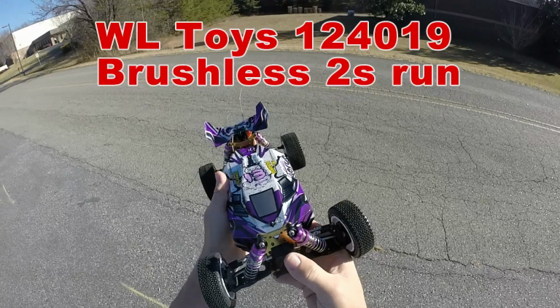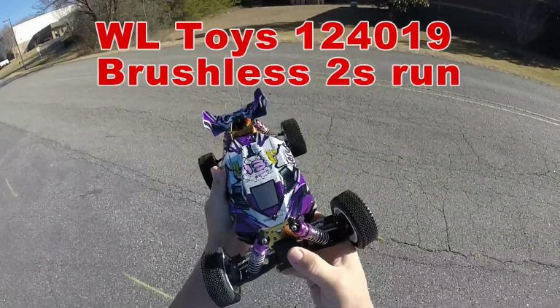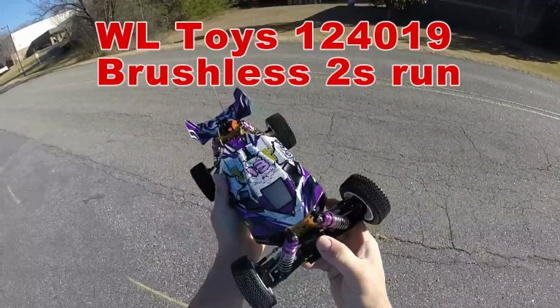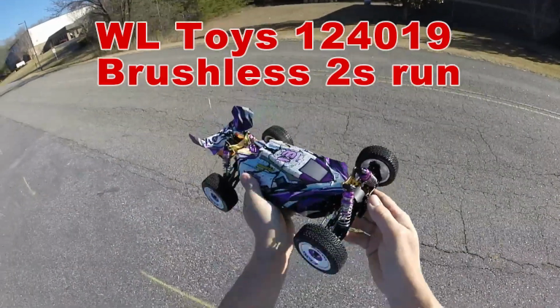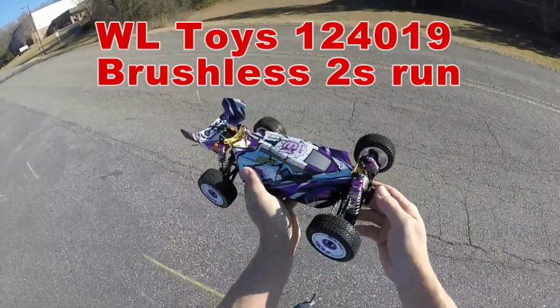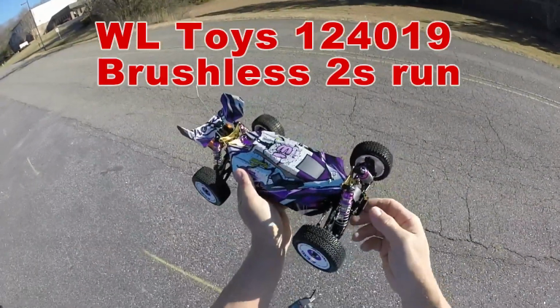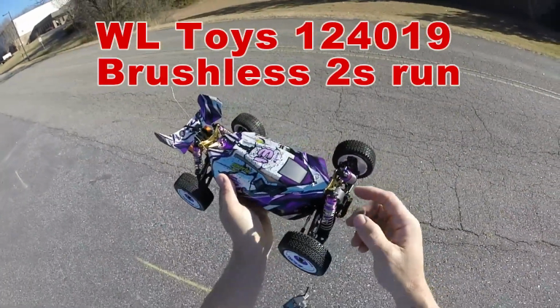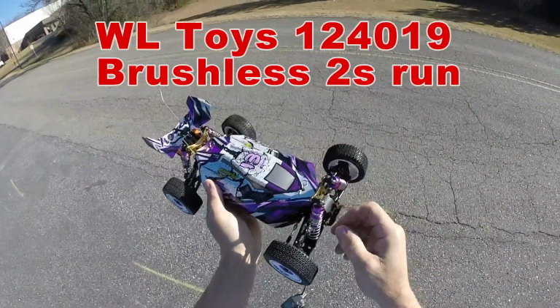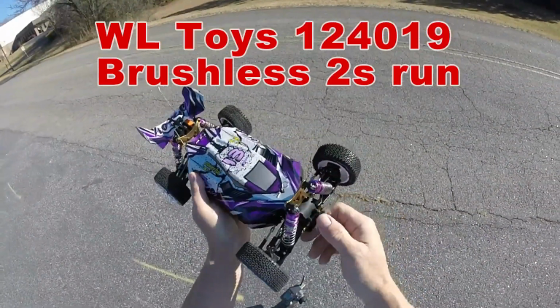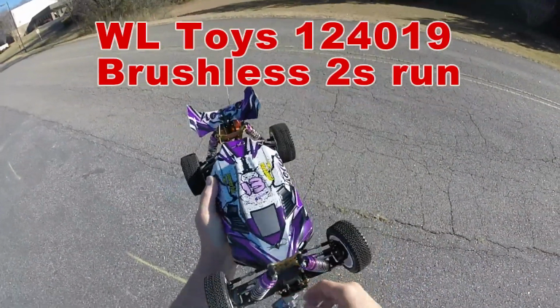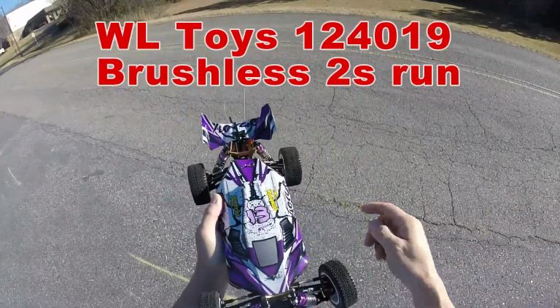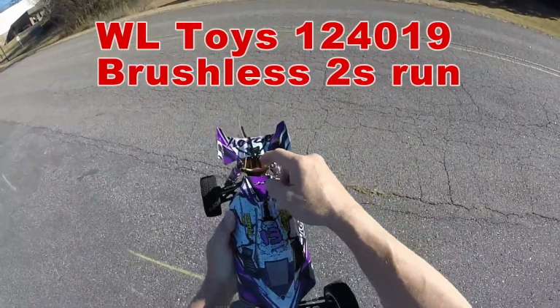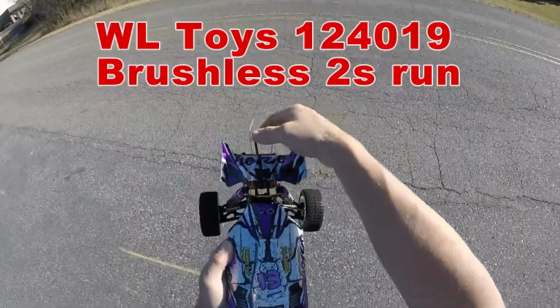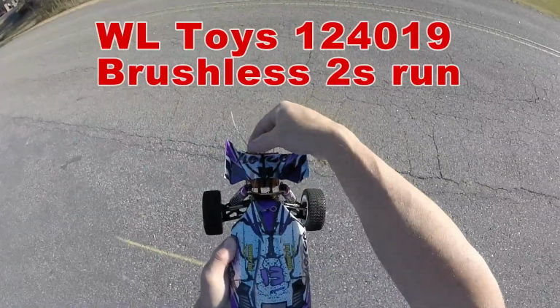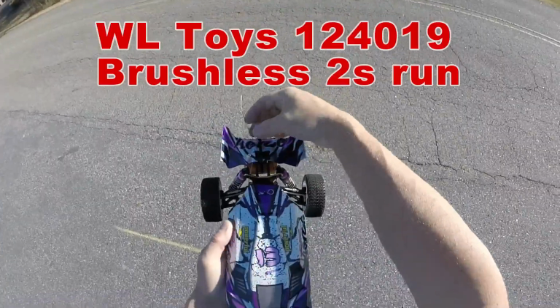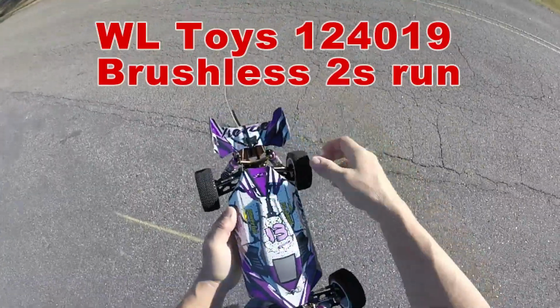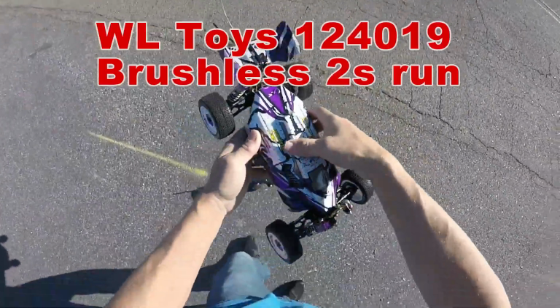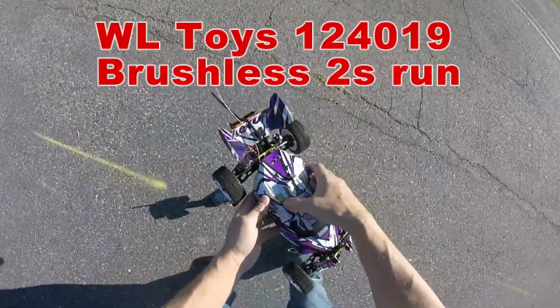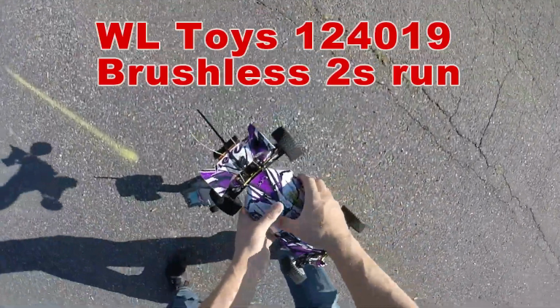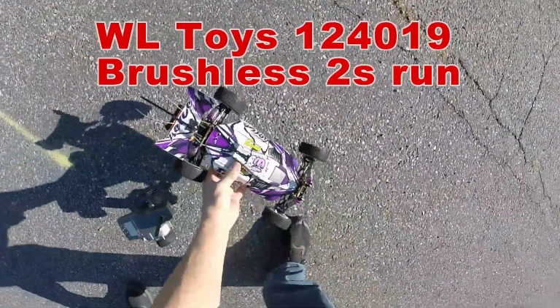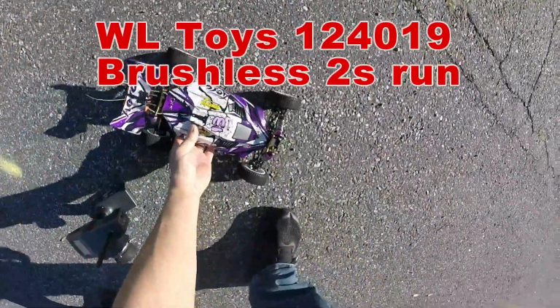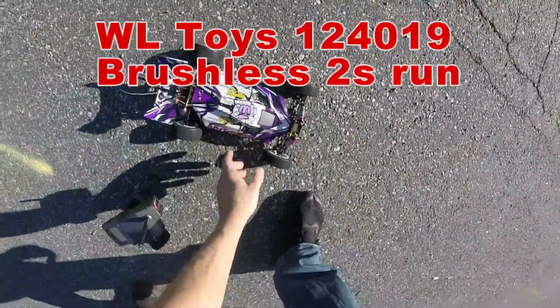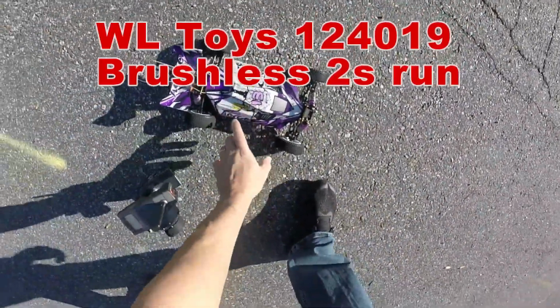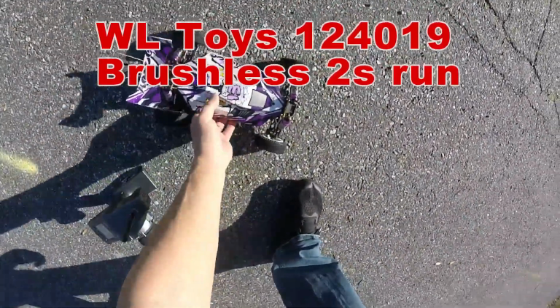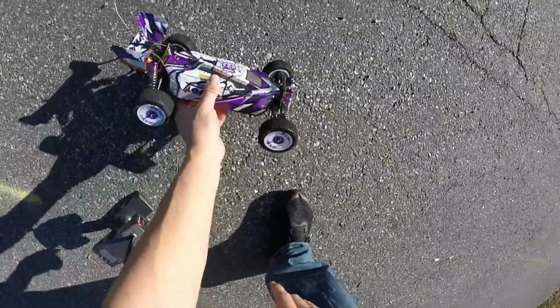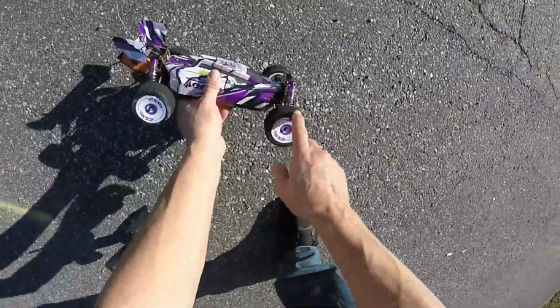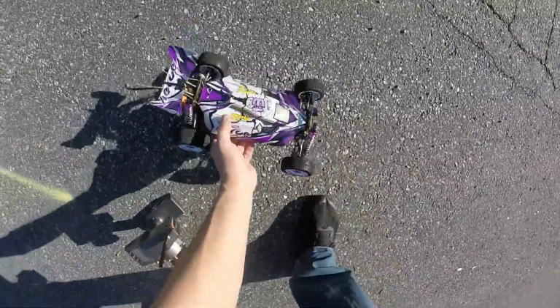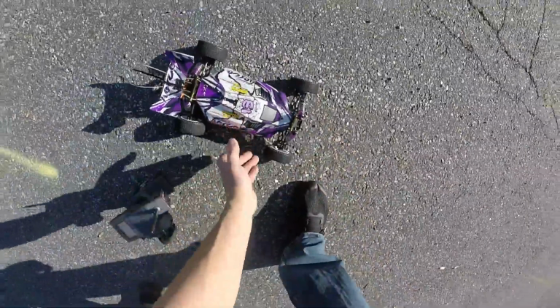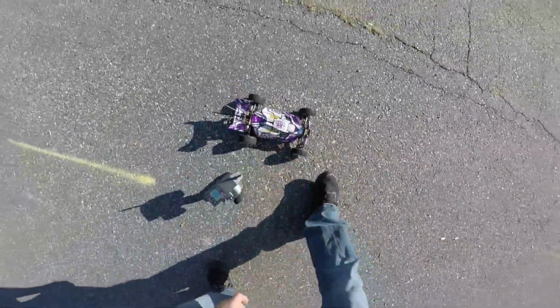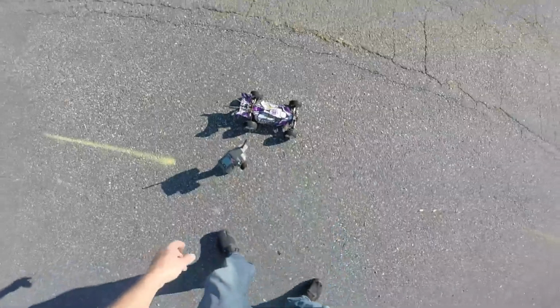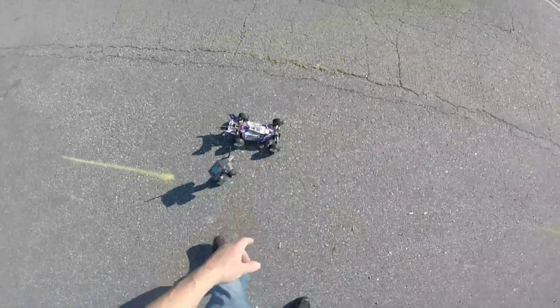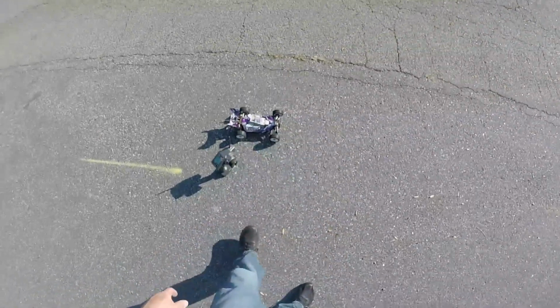All right guys, we got the WL Toys 1/12 scale 124019, got the SkyRC strapped on the back, running my RadioLink, 2S pass, stock tires. I have went brushless.